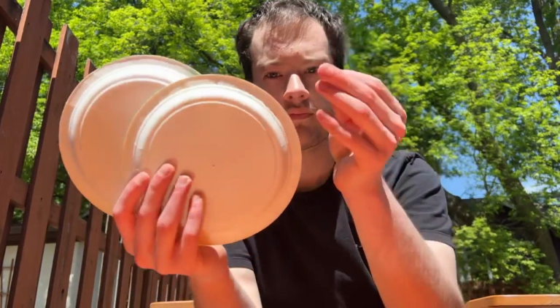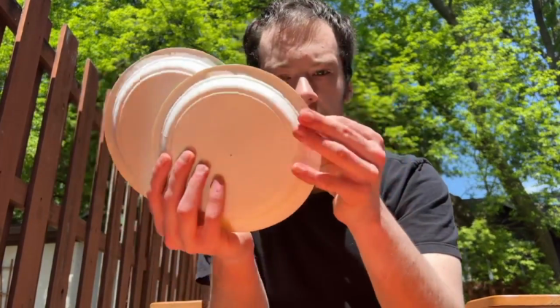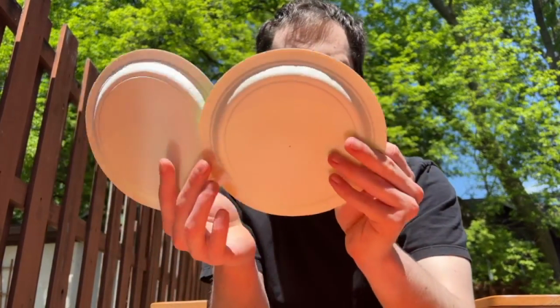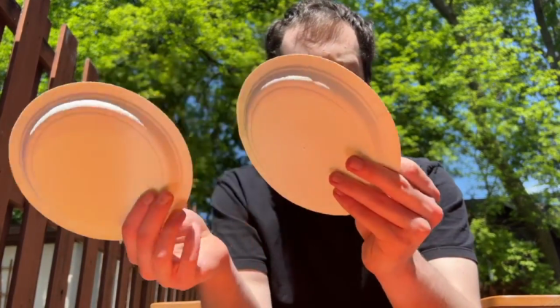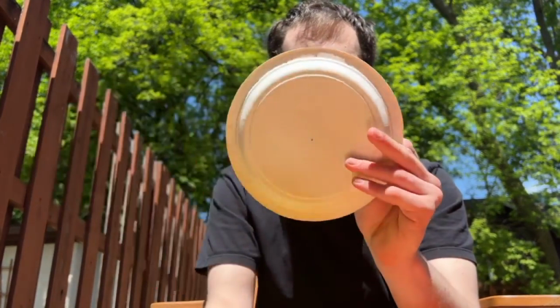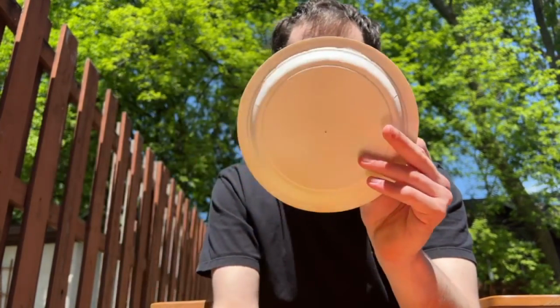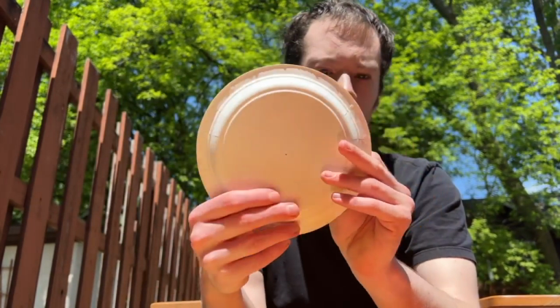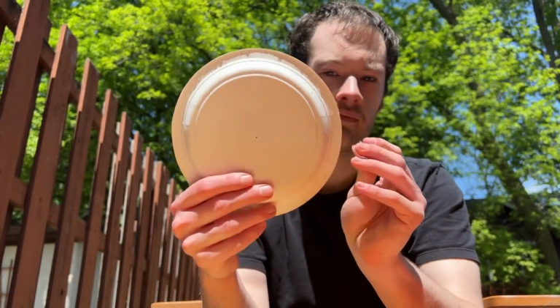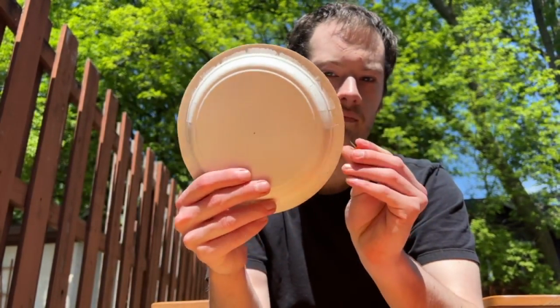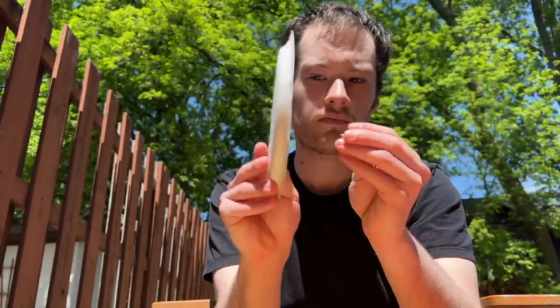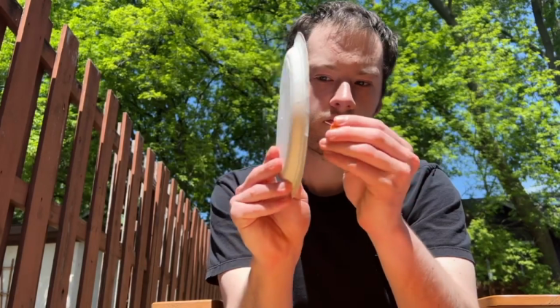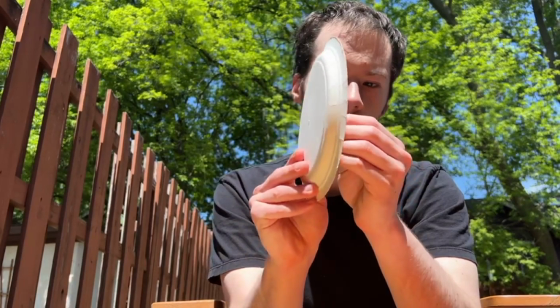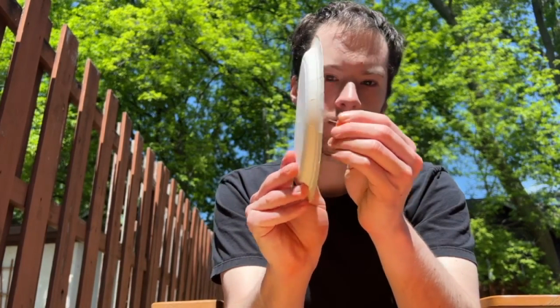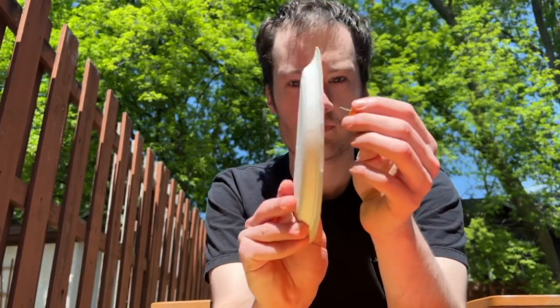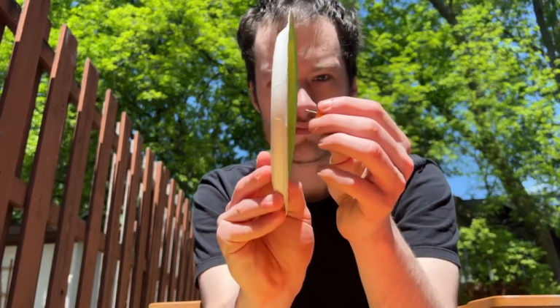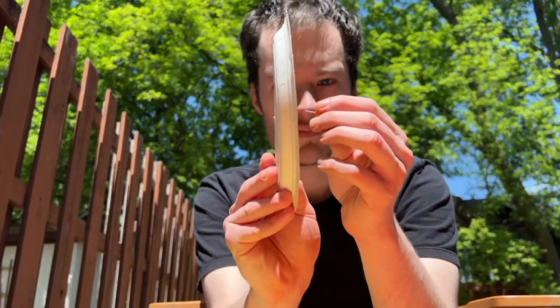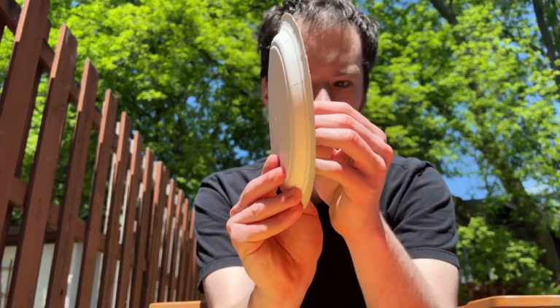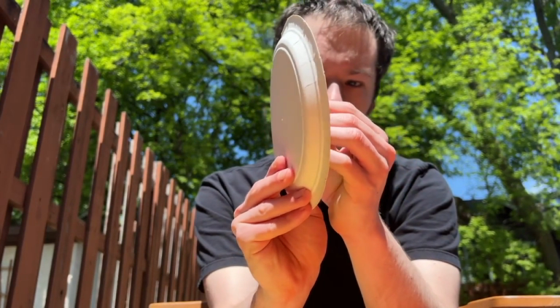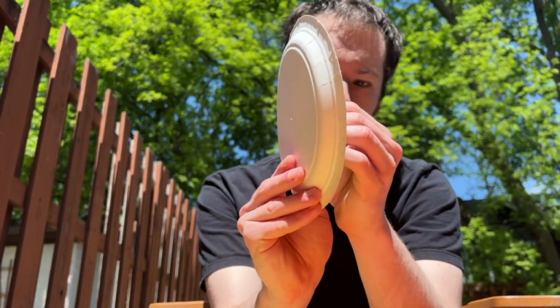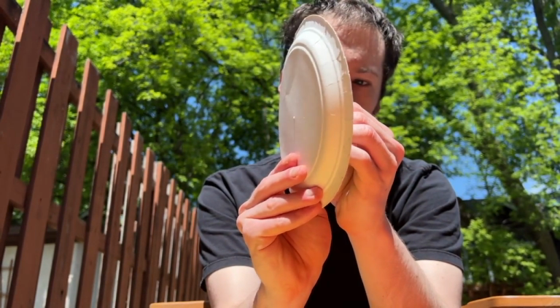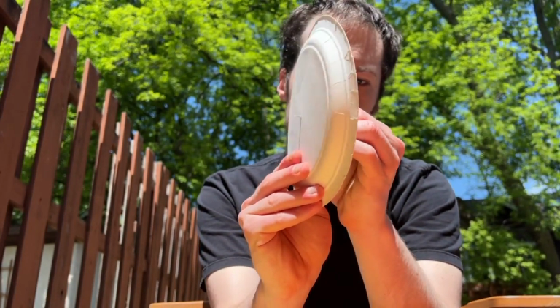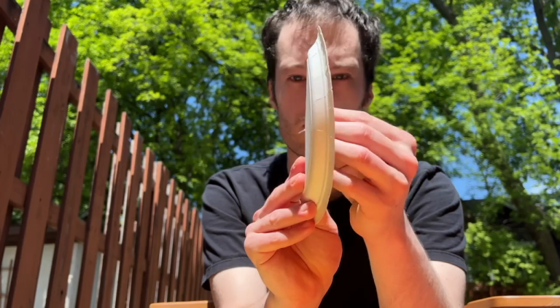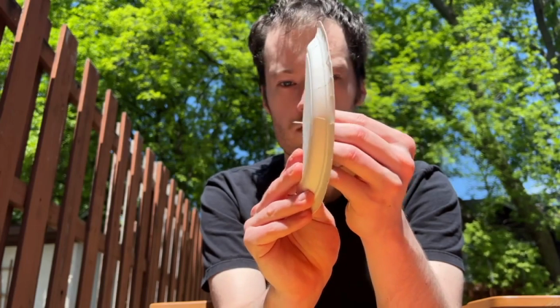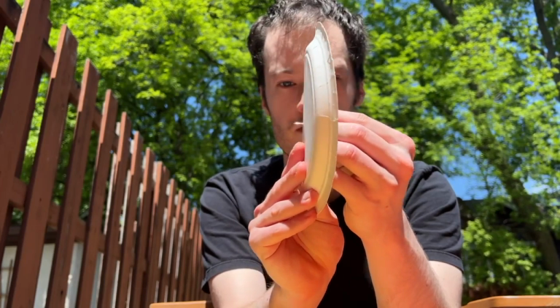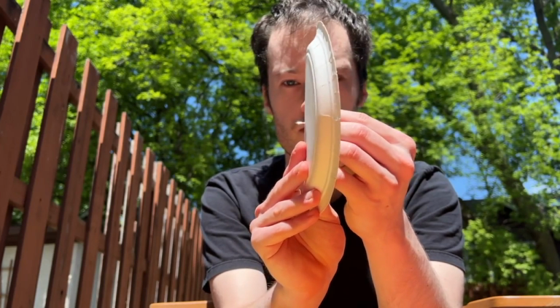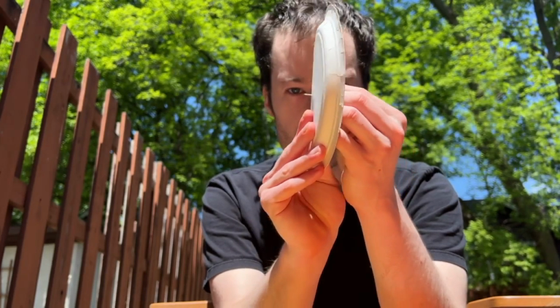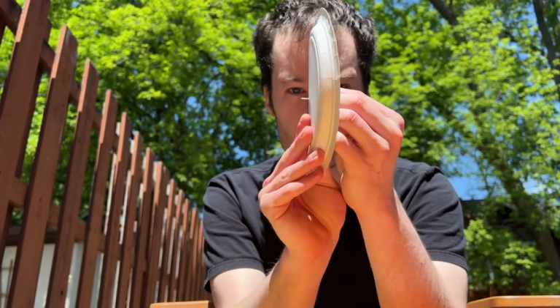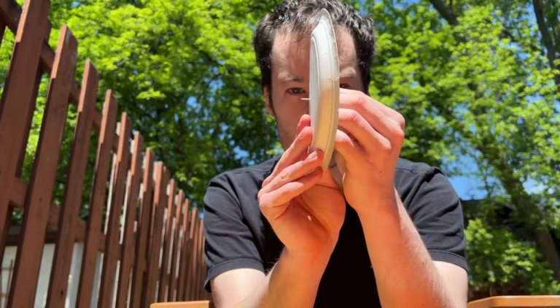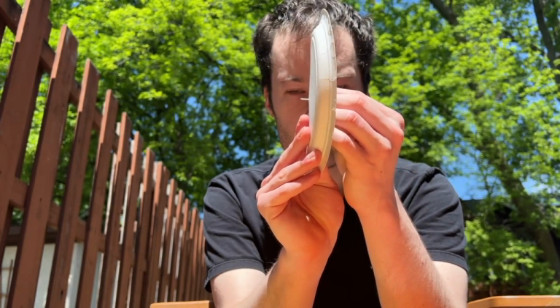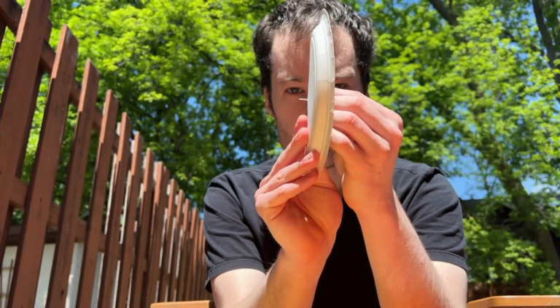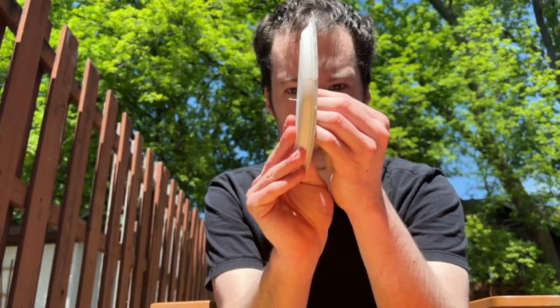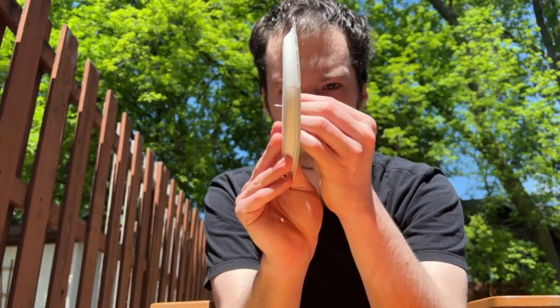There is a low-tech and easy-to-use viewer you can make to safely view the sun without risk of damaging your eyes or wallet if you want to purchase an H-Alpha telescope. You will need three things to make this pinhole solar viewer: two paper plates and a pushpin.